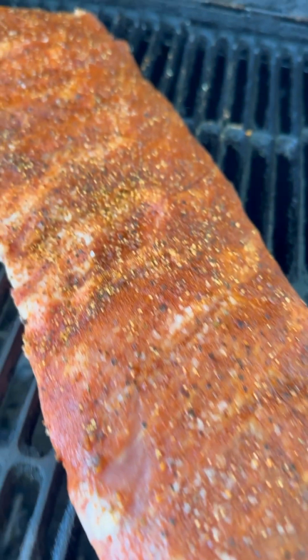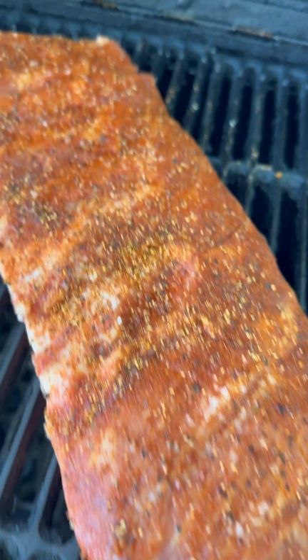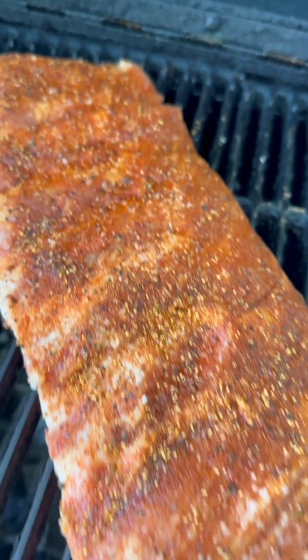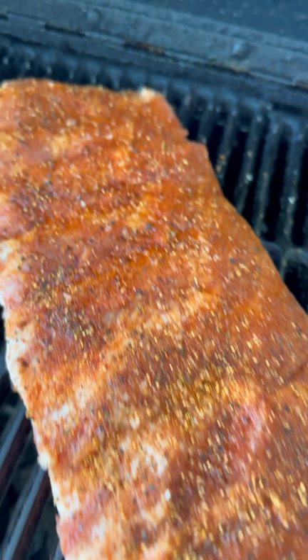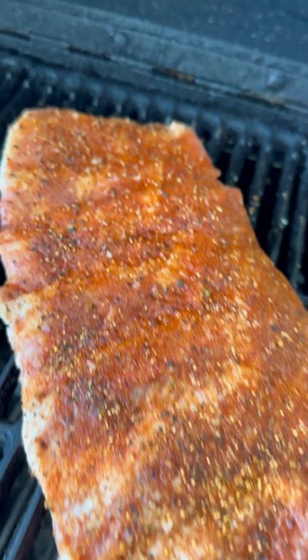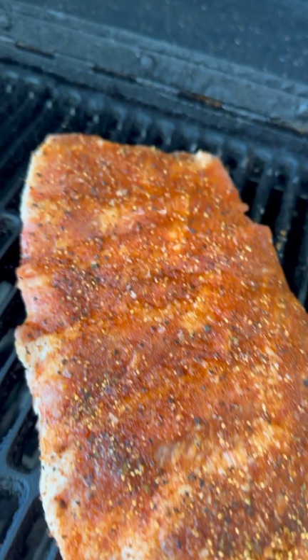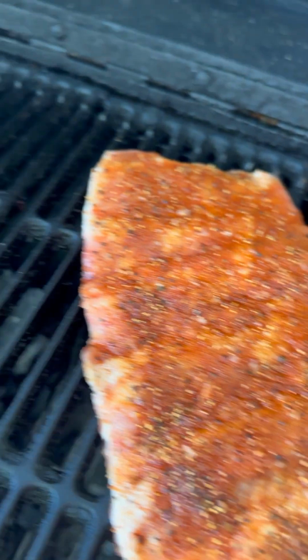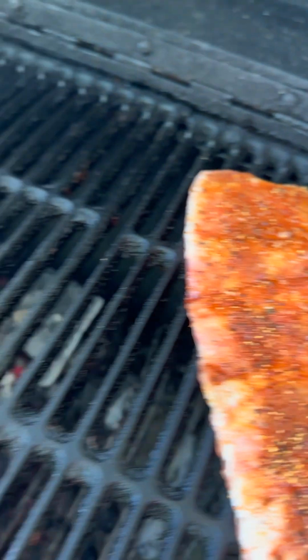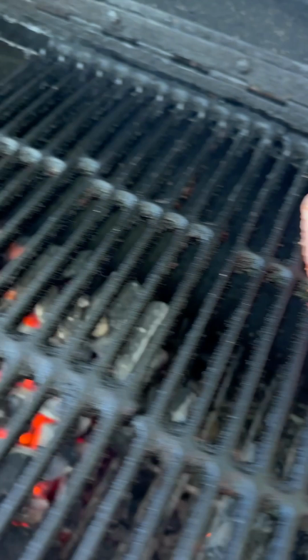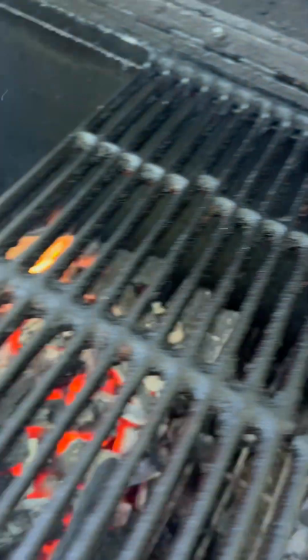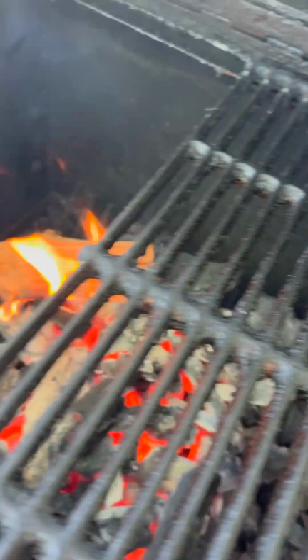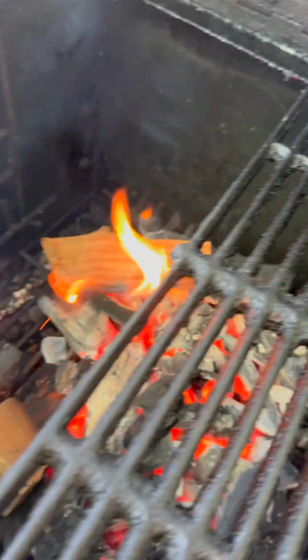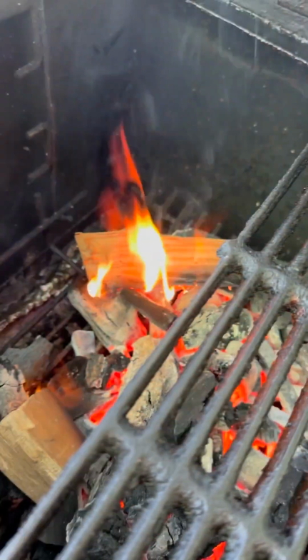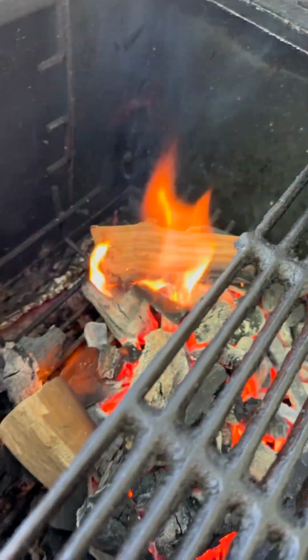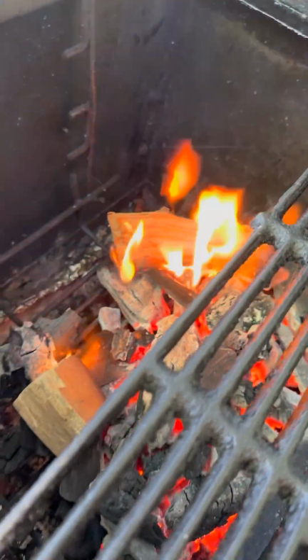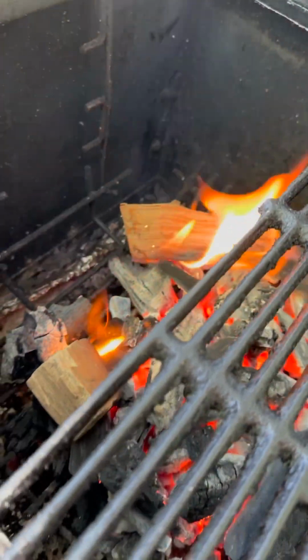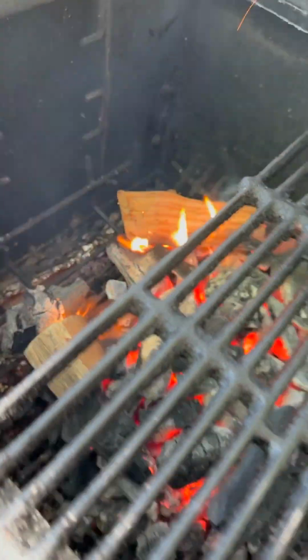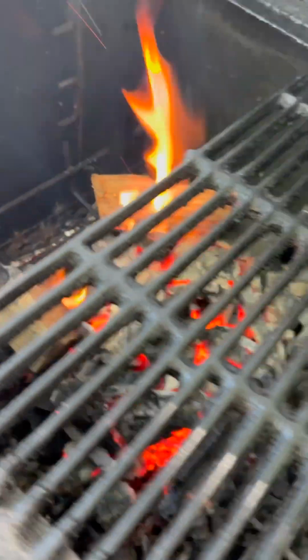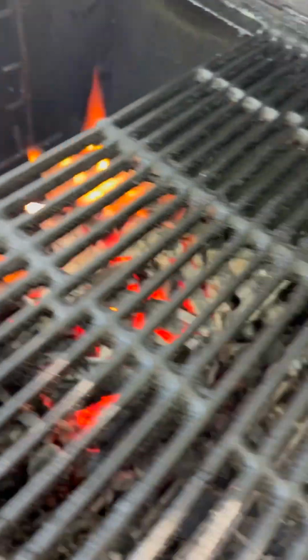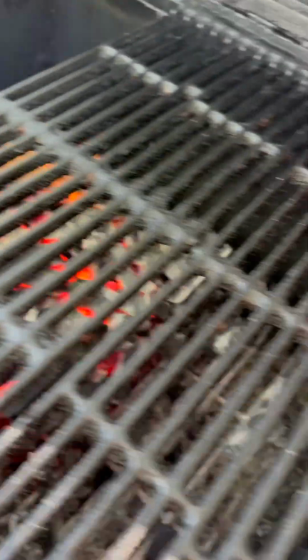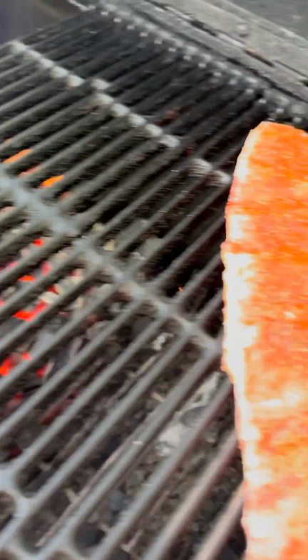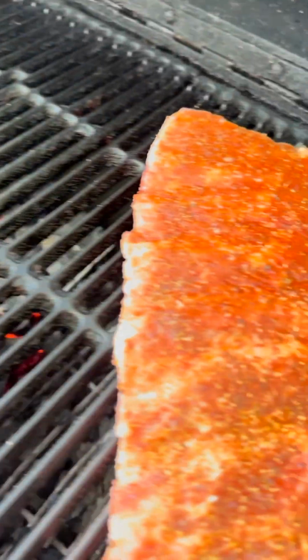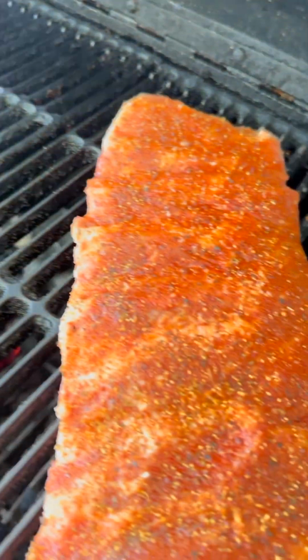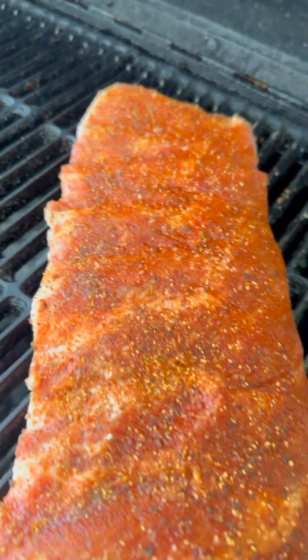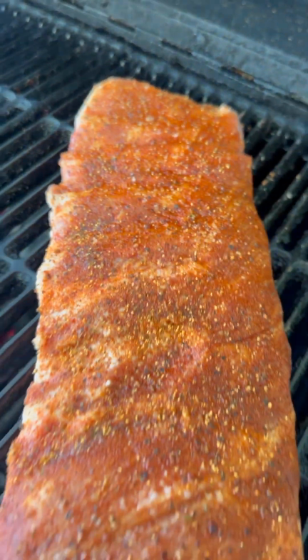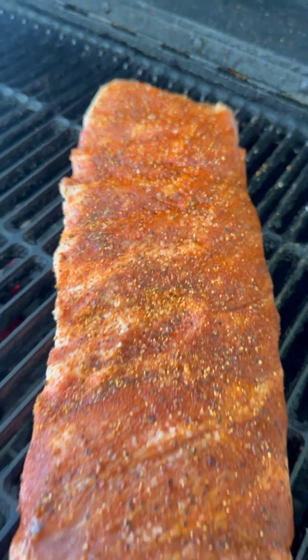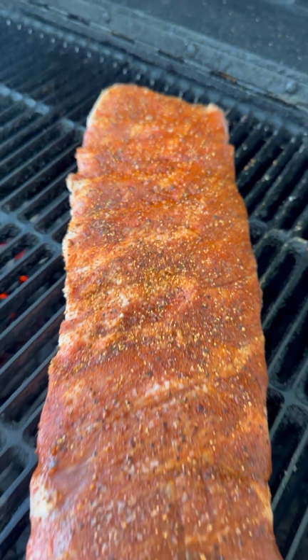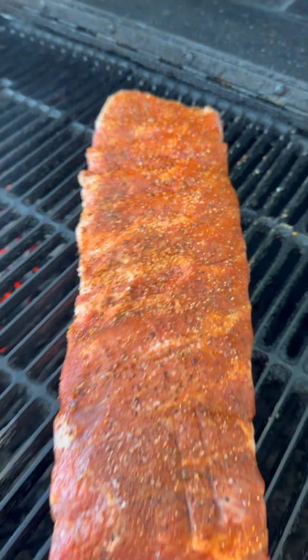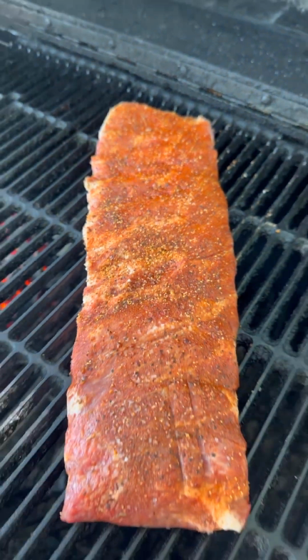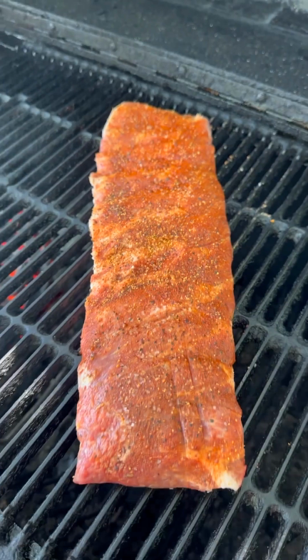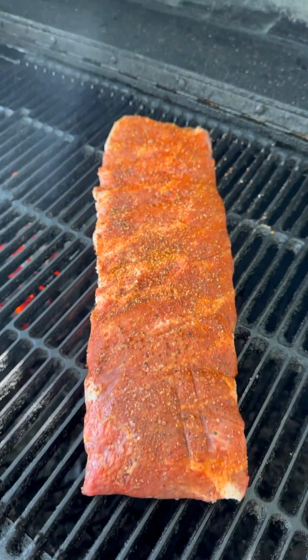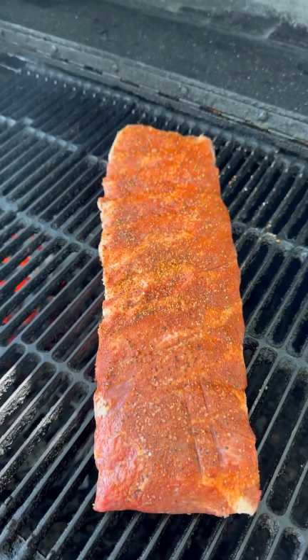The grill is up to 275. We've got a little cherry wood and some green wood smoking. It's time to put the lid down and let this get started.